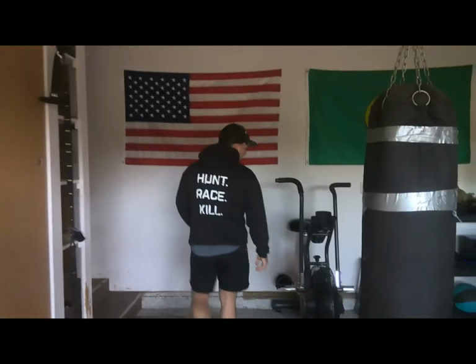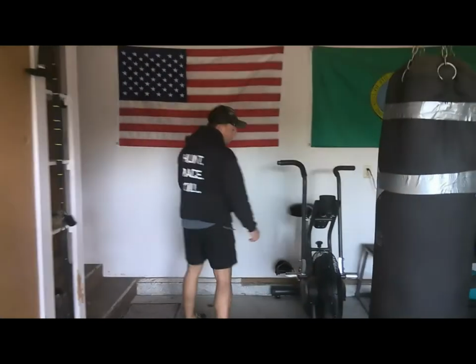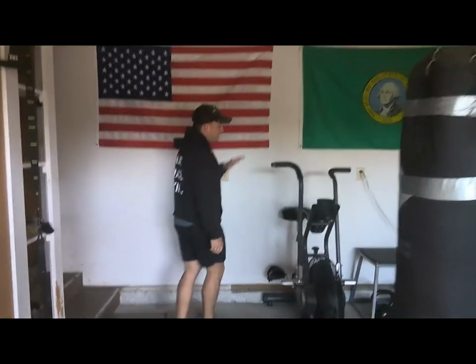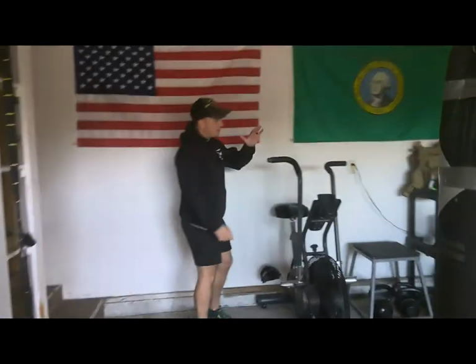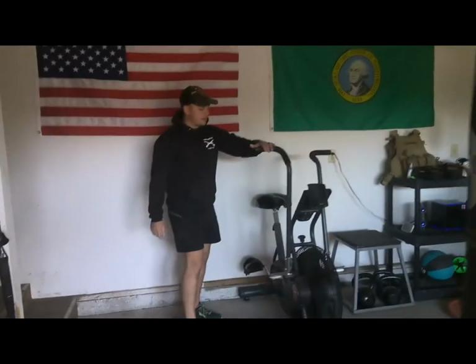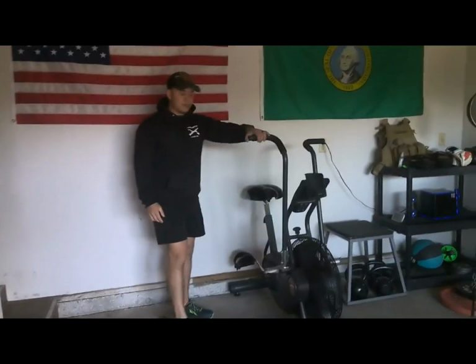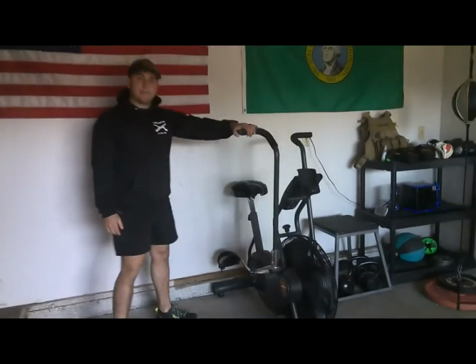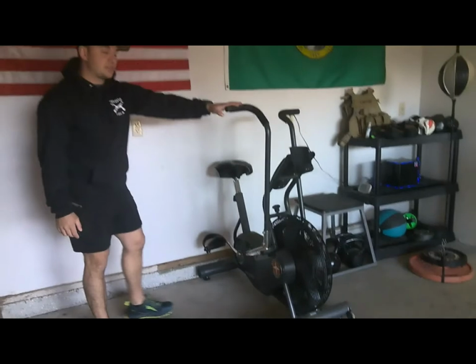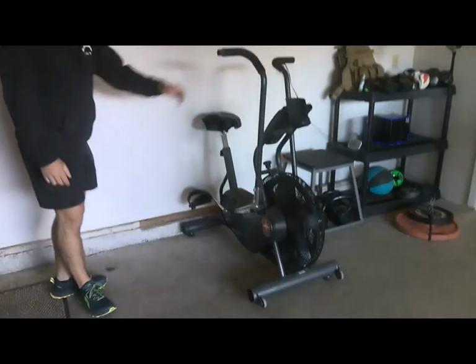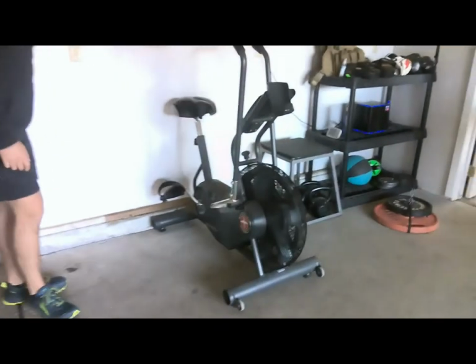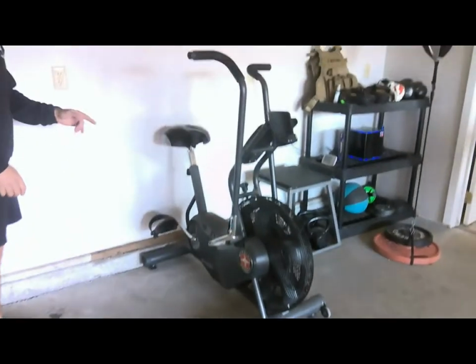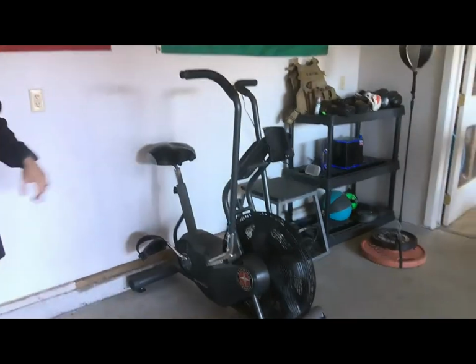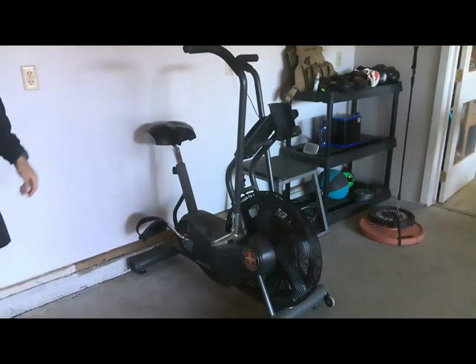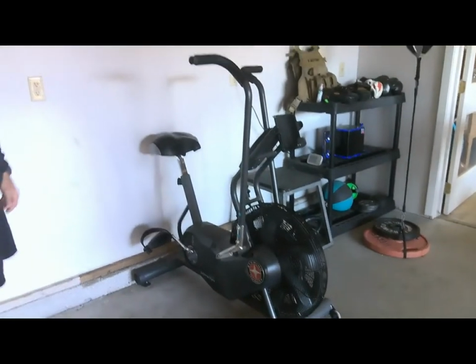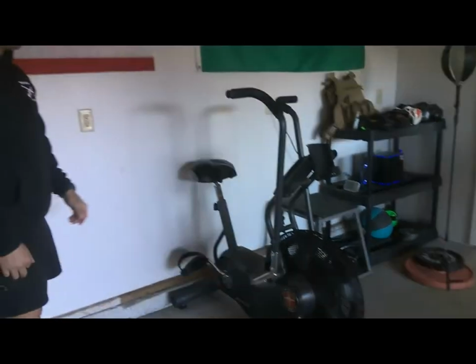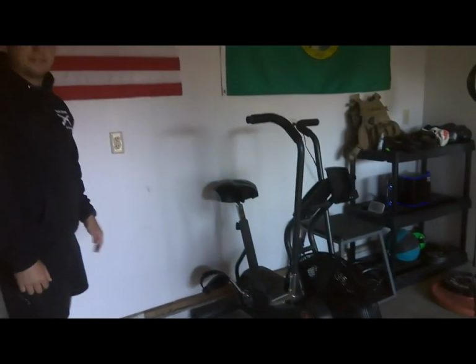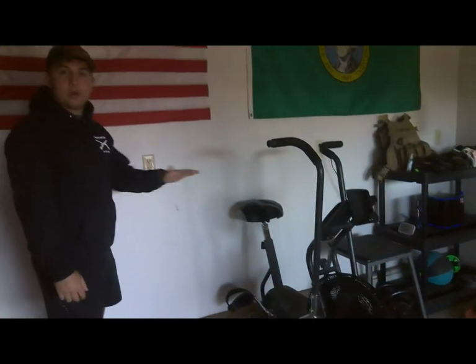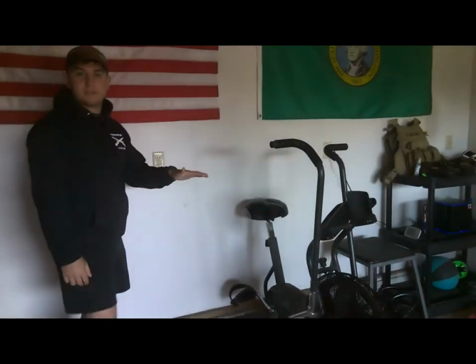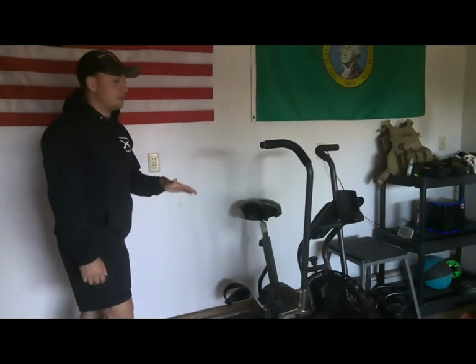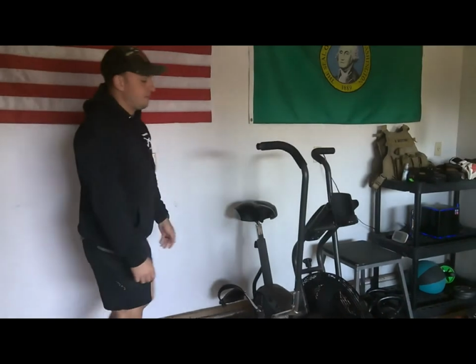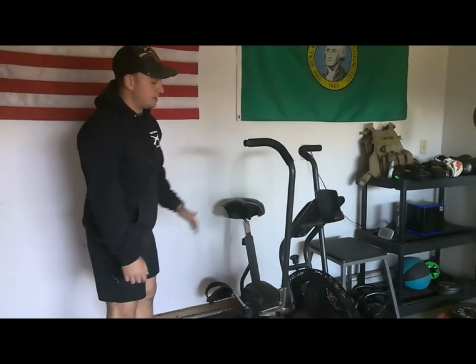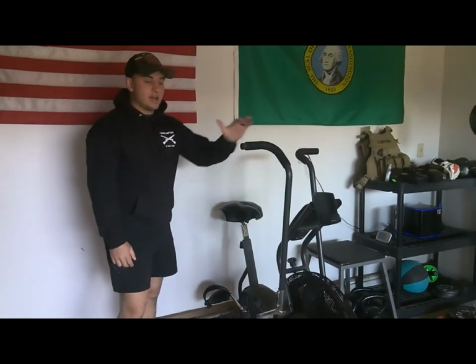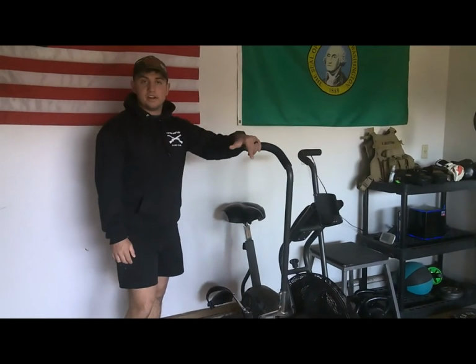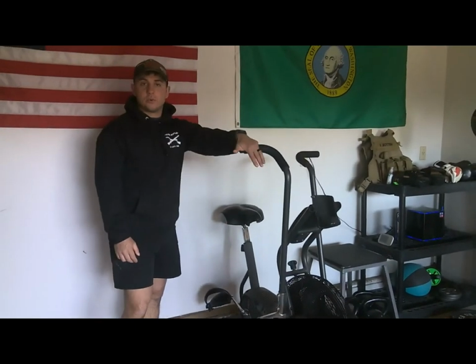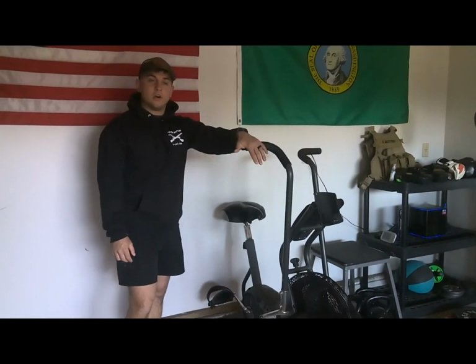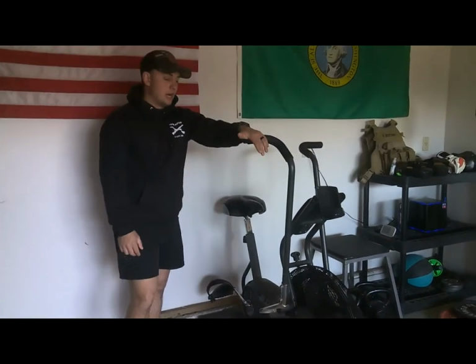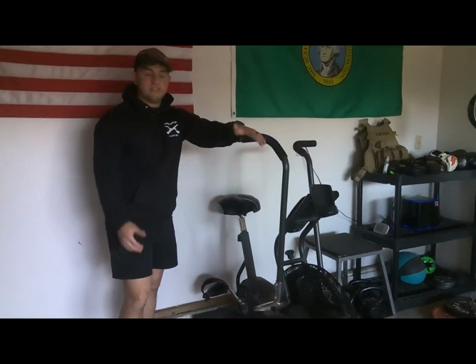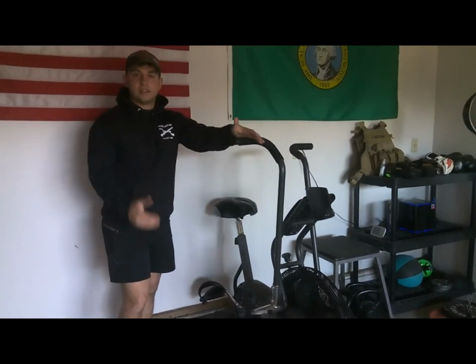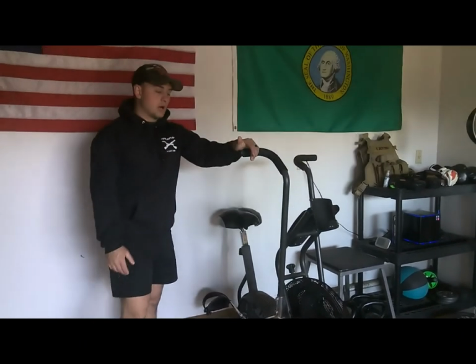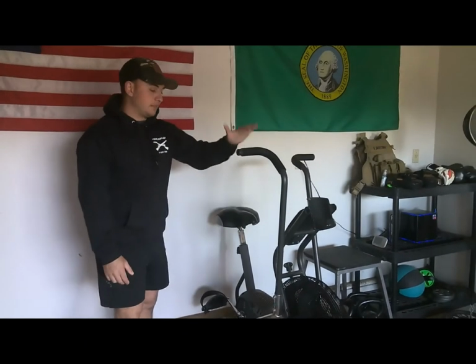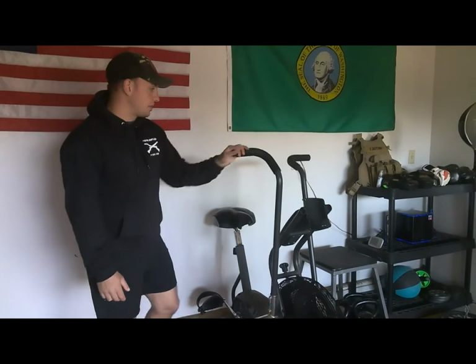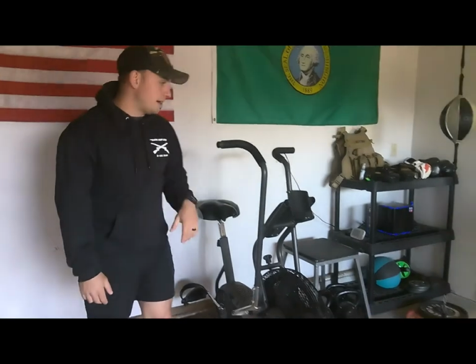This is a Schwinn Airdyne bike. There's some other Airdyne bikes out there, but I was able to get this one for pretty cheap, so this is the one that I like. If there's one piece of equipment that you can have in your gym, I think the Airdyne is the way to go. Eventually, I'd love to get a rower, but this one's good for right now.